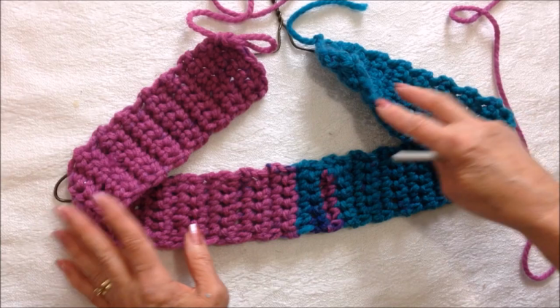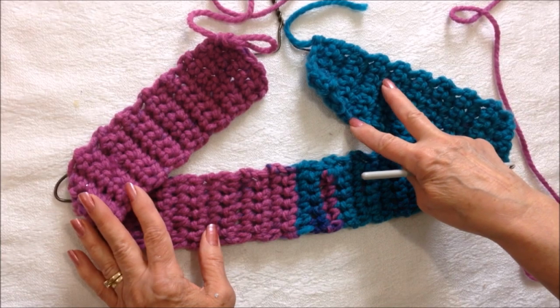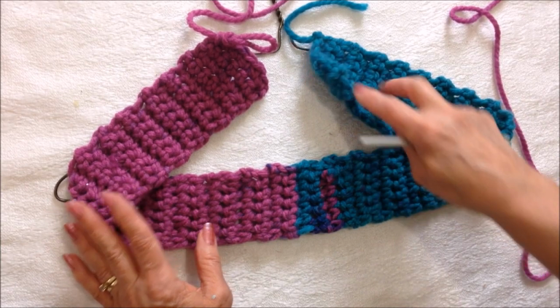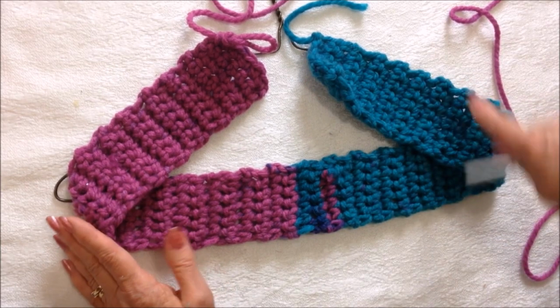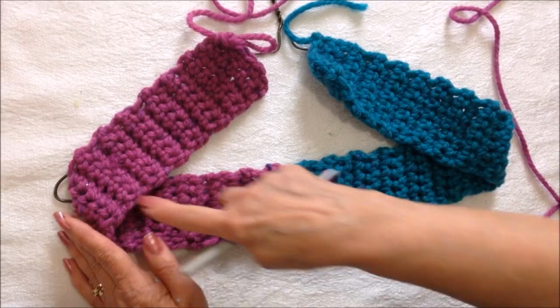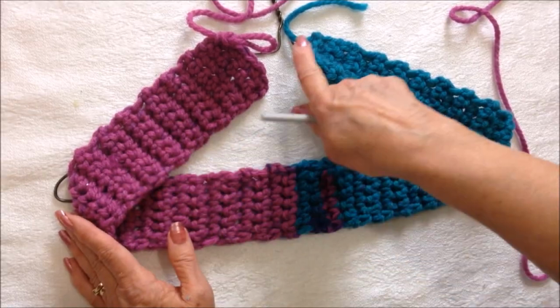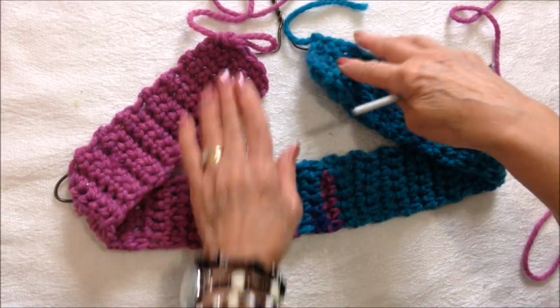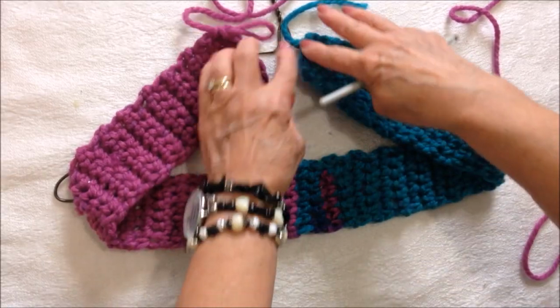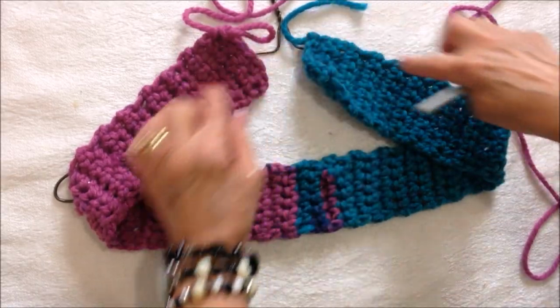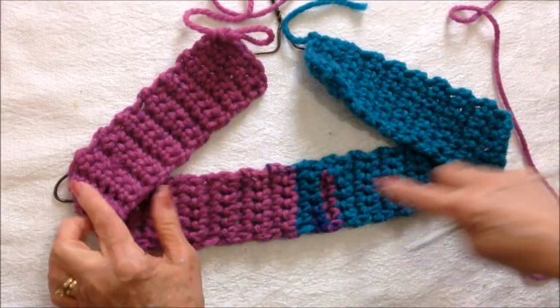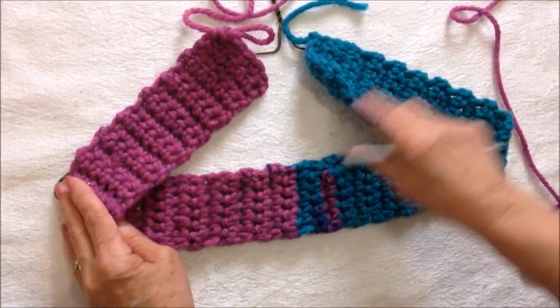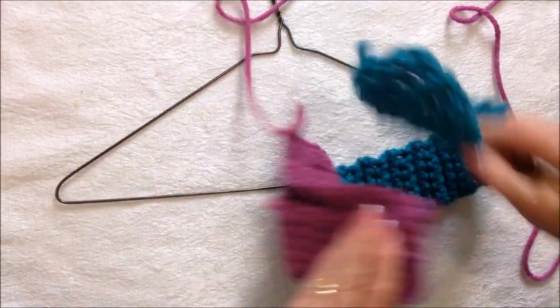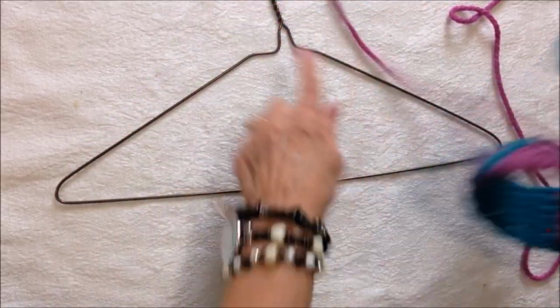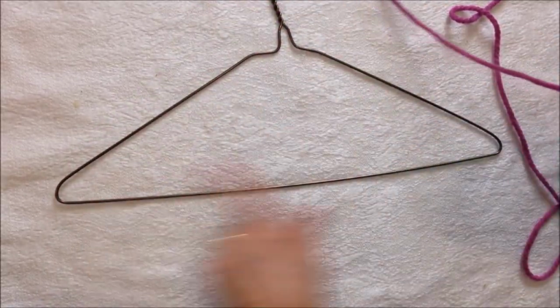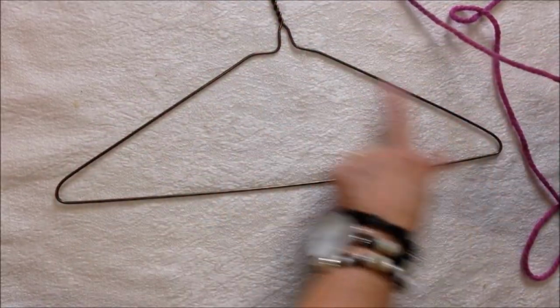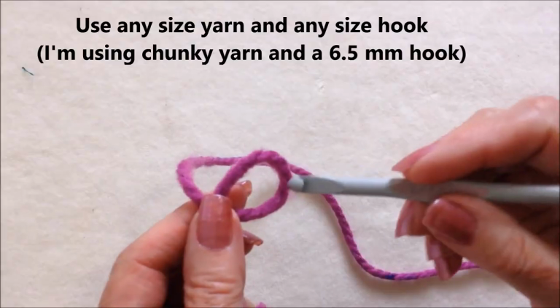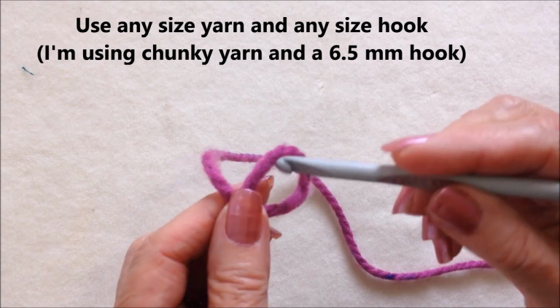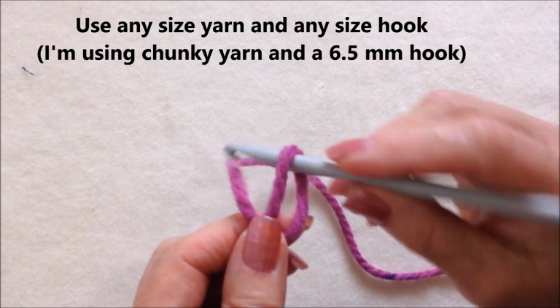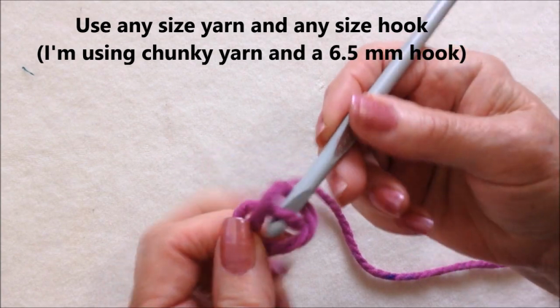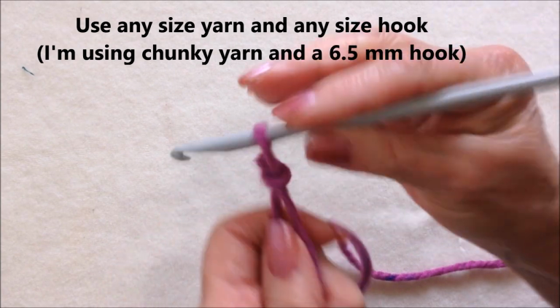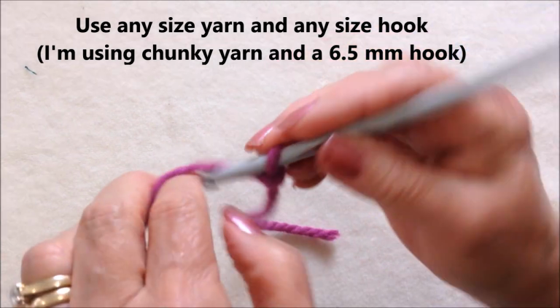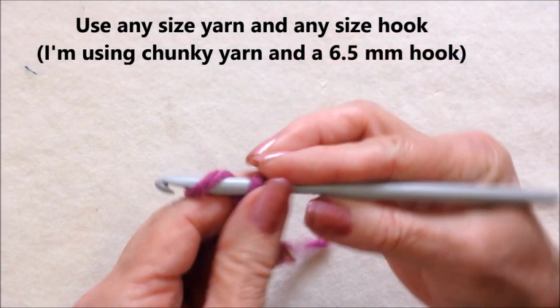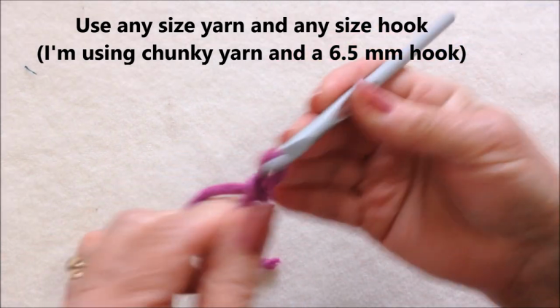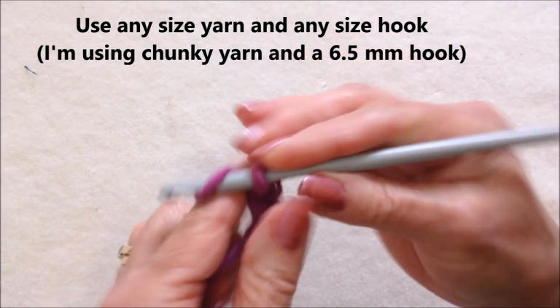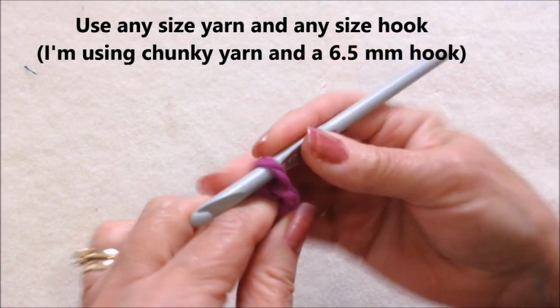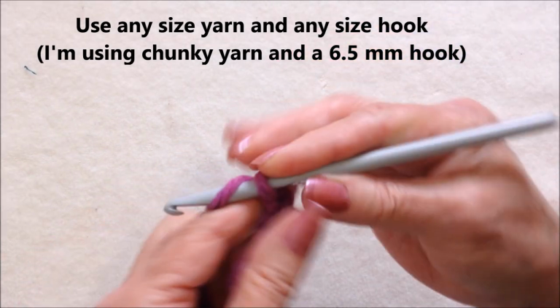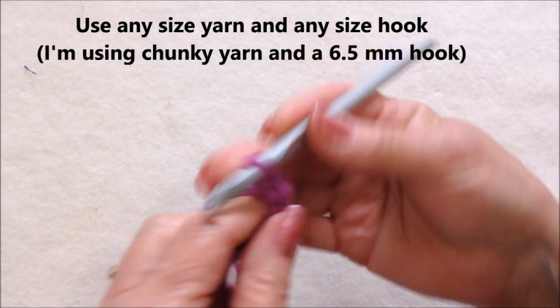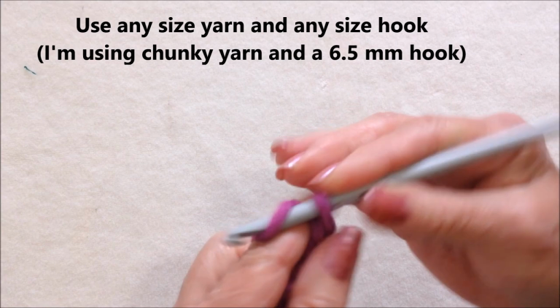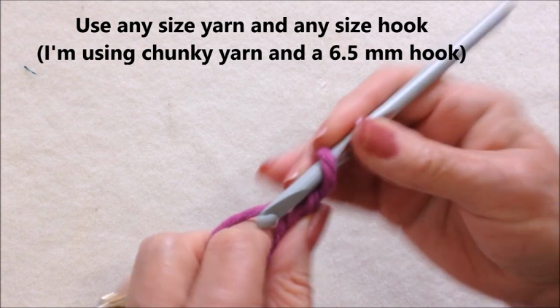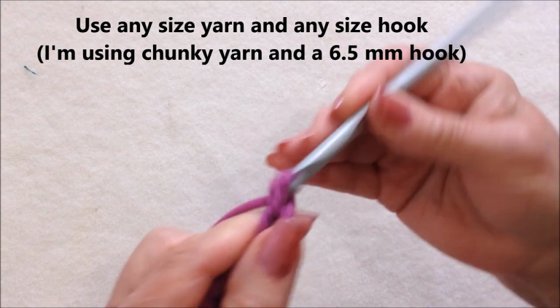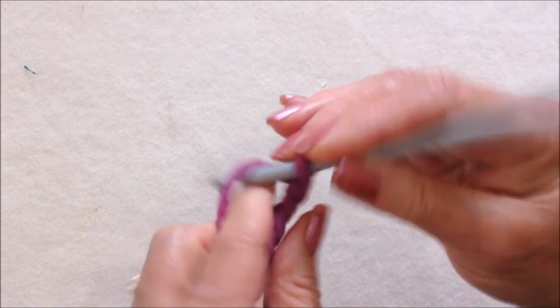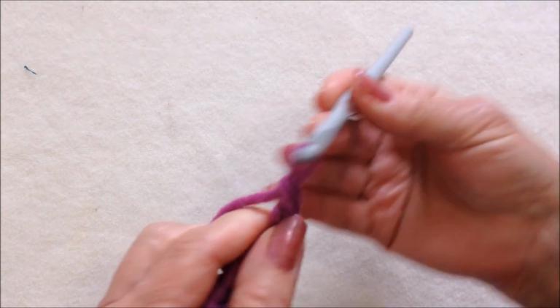I'm going to crochet a strip that is as long as I would need to be able to pass it all the way around the wire. I'm going to start with a slipknot, chain 6: 1, 2, 3, 4, 5, 6.